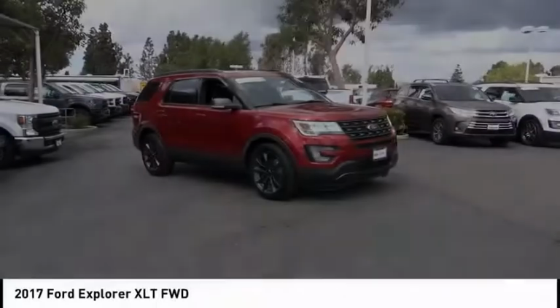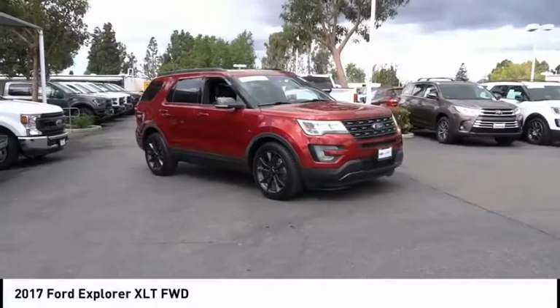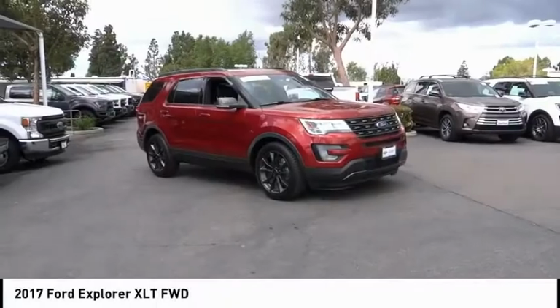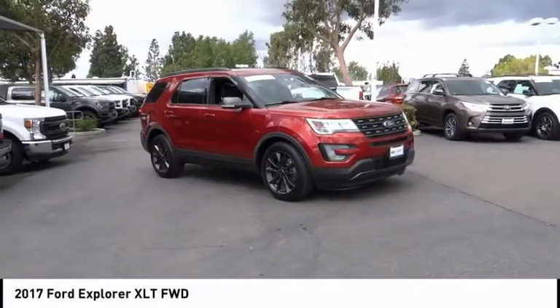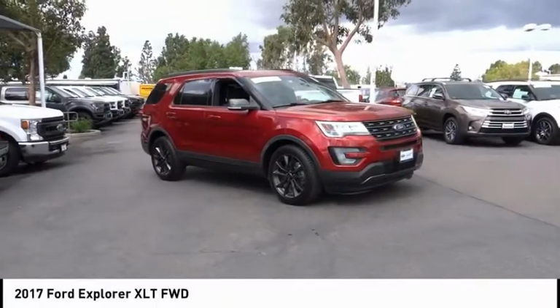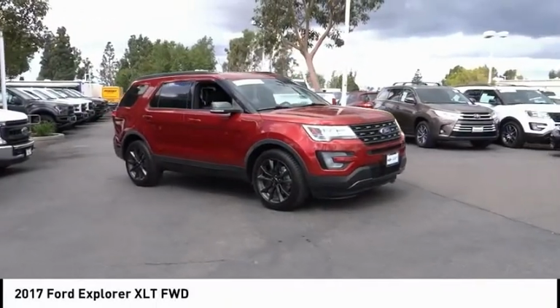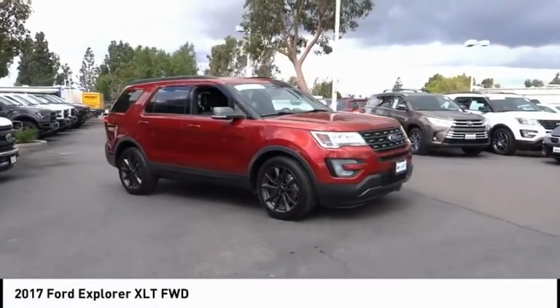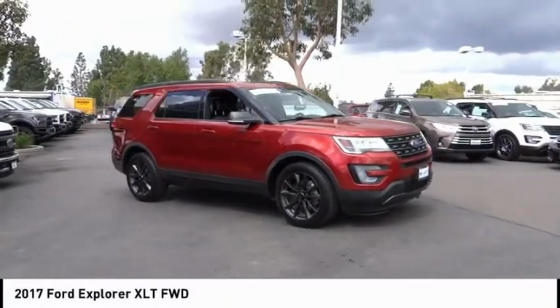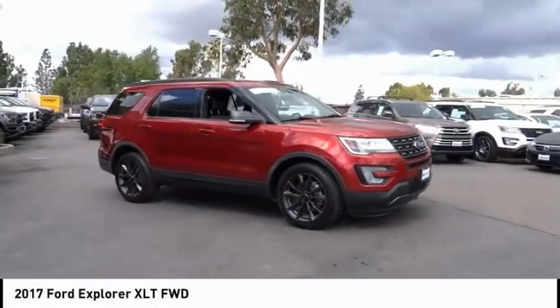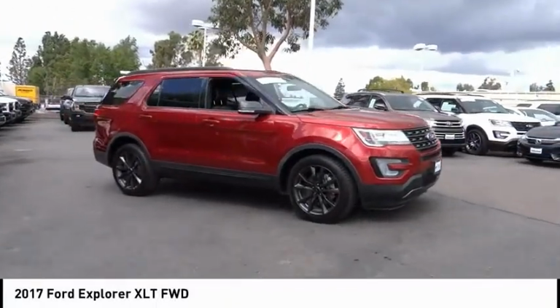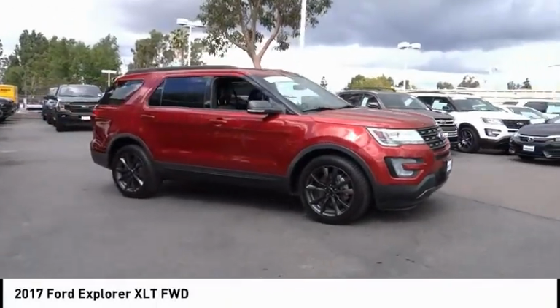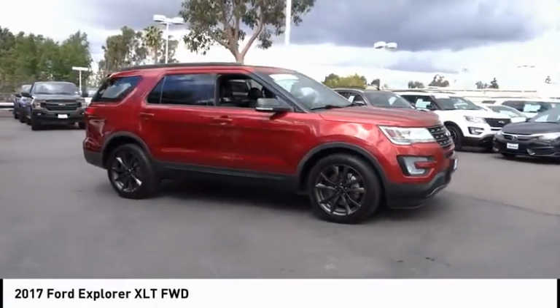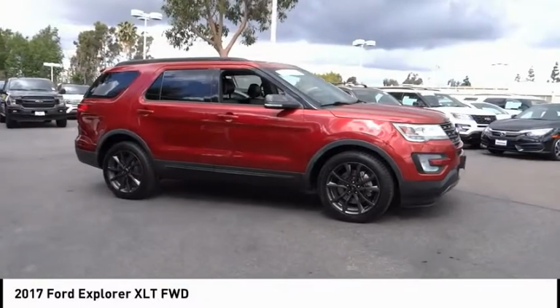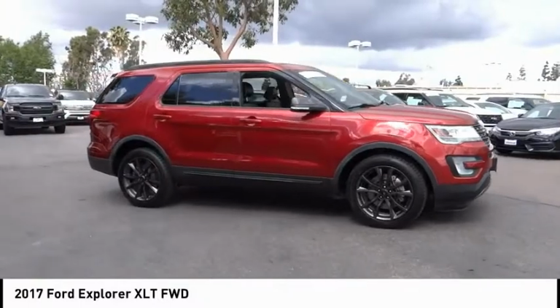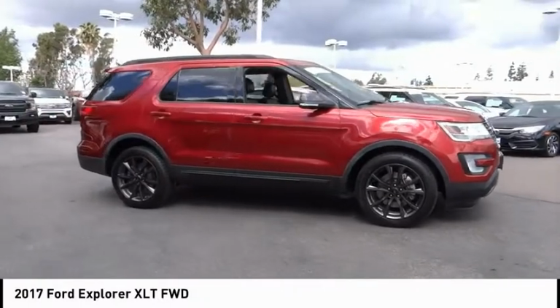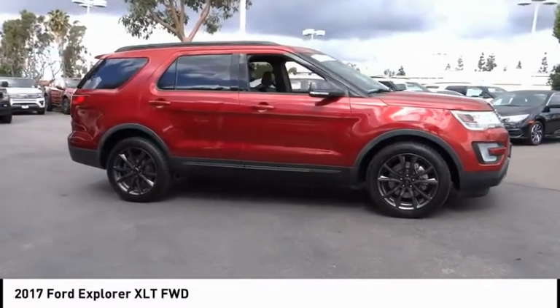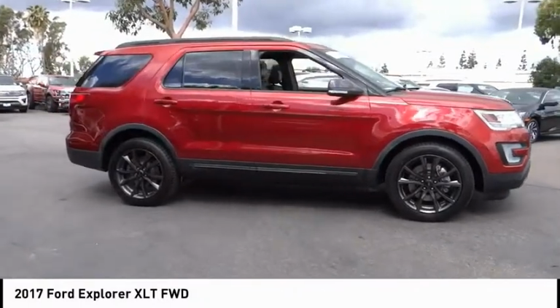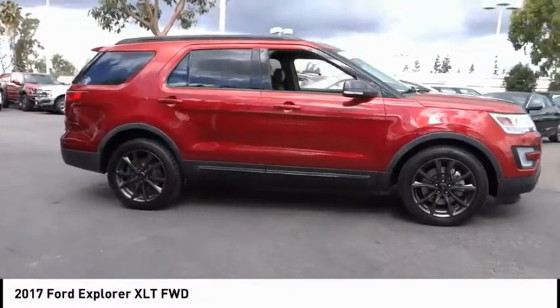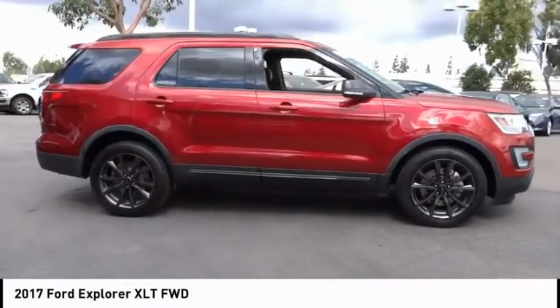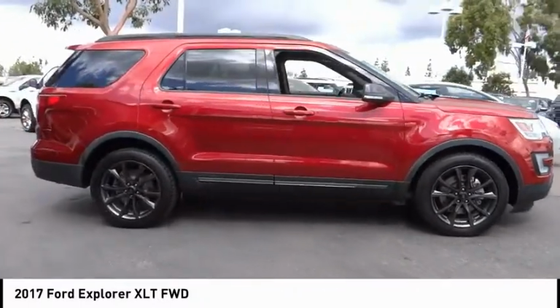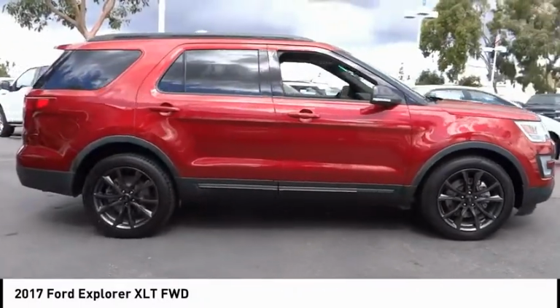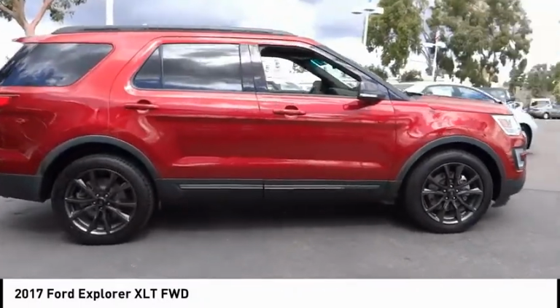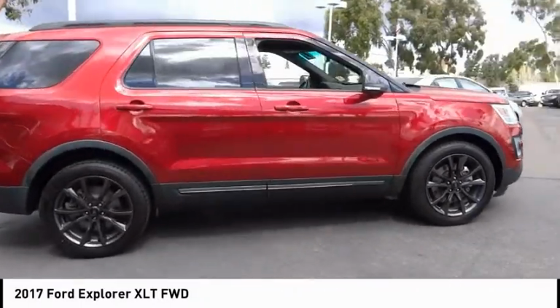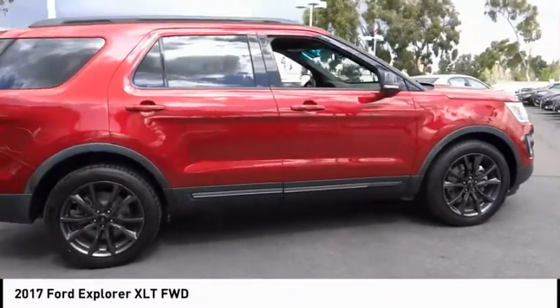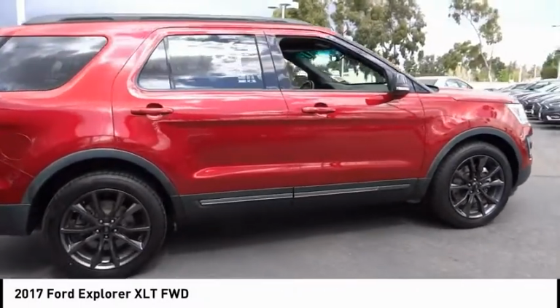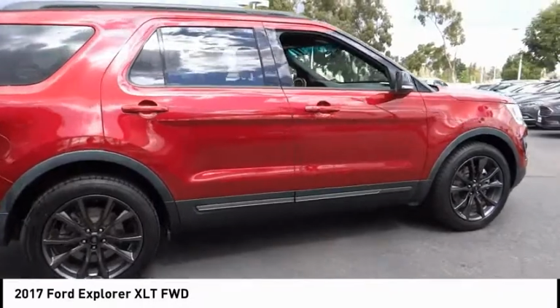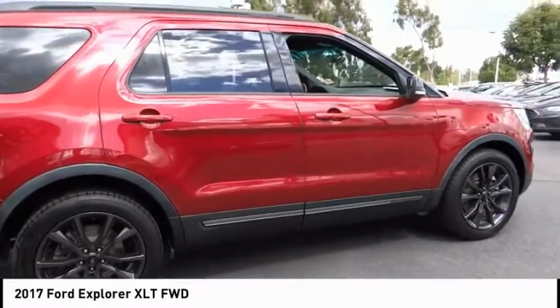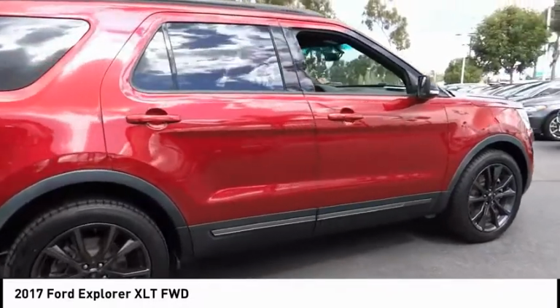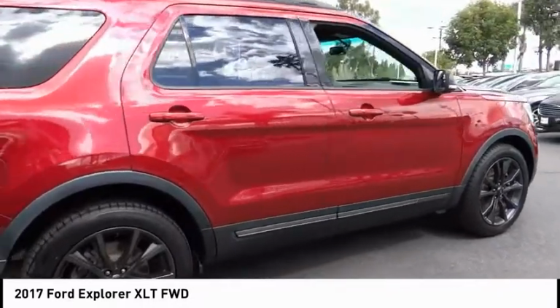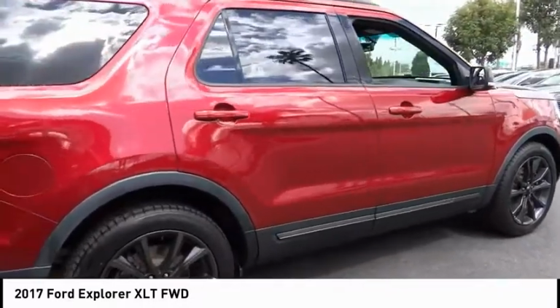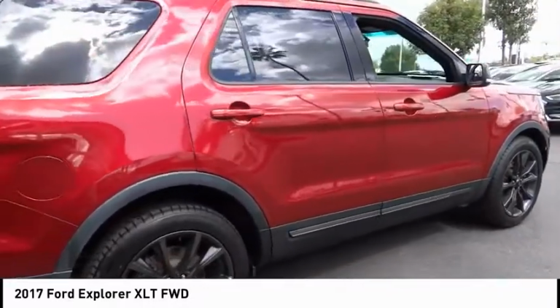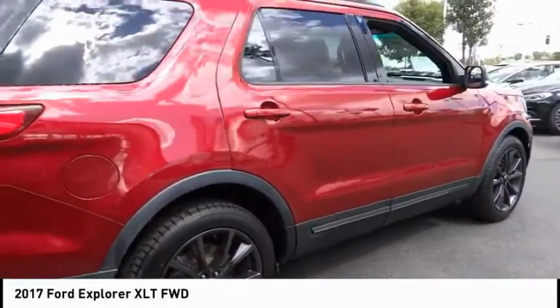Make a great choice today with the 2017 Explorer. You've got a lot of capabilities to call on in a Ford Explorer. Don't underestimate your choices. This vehicle has less than 40,000 miles.